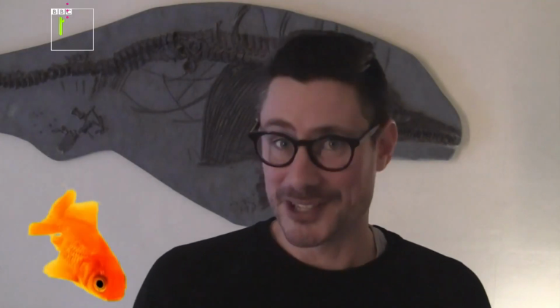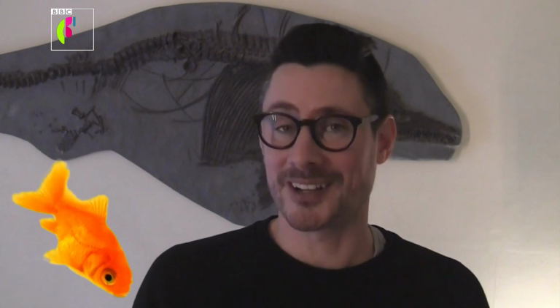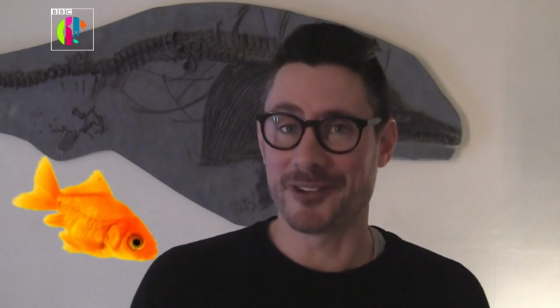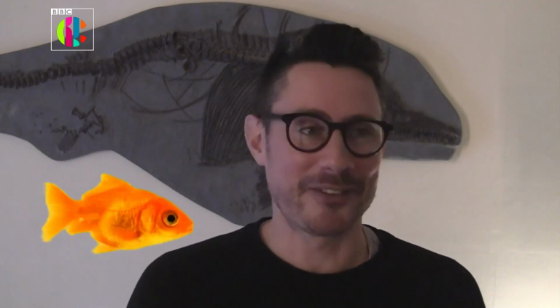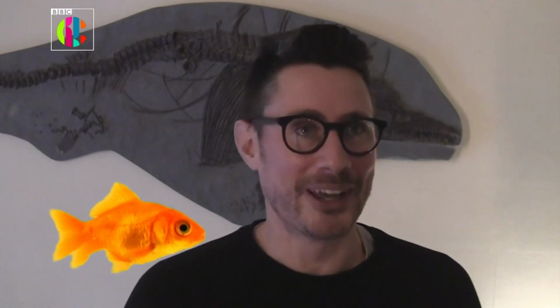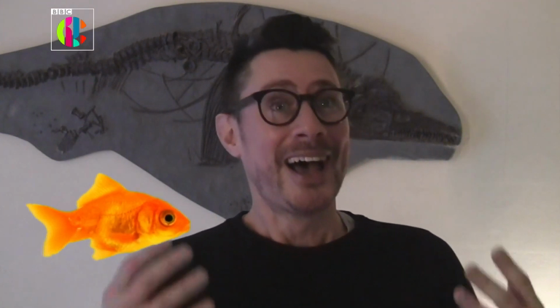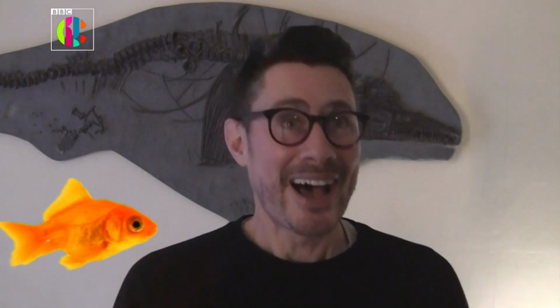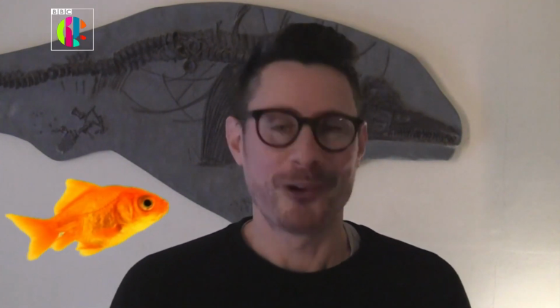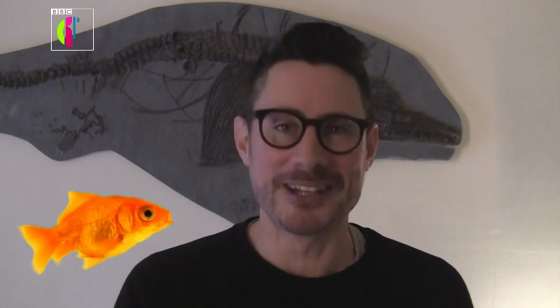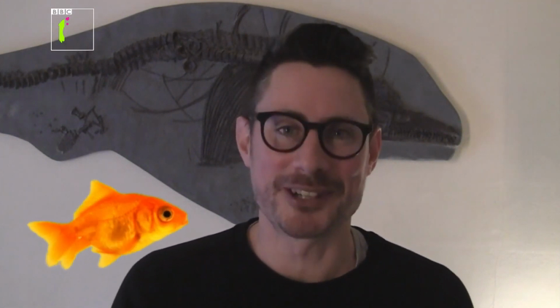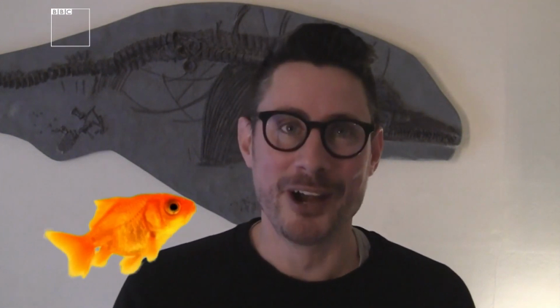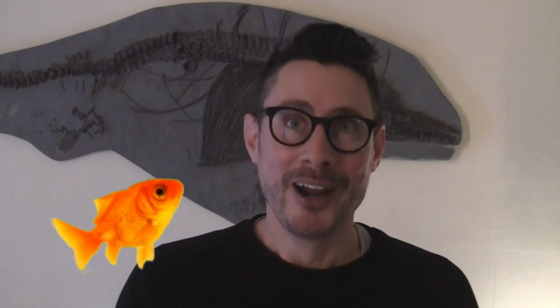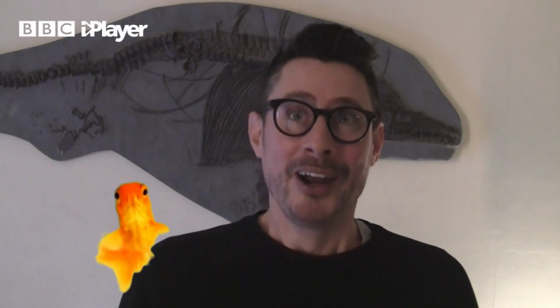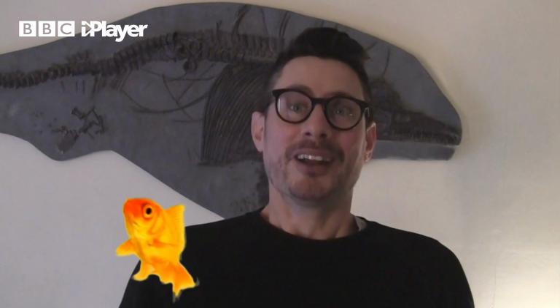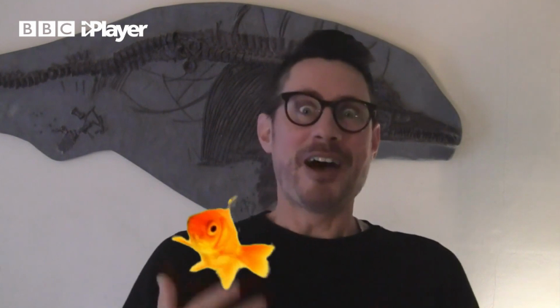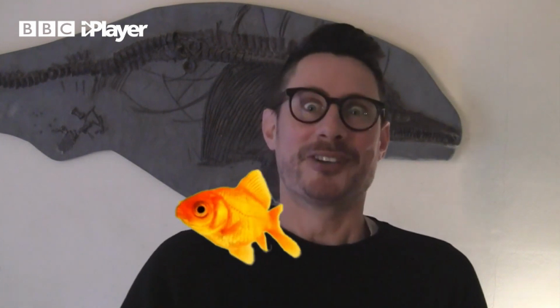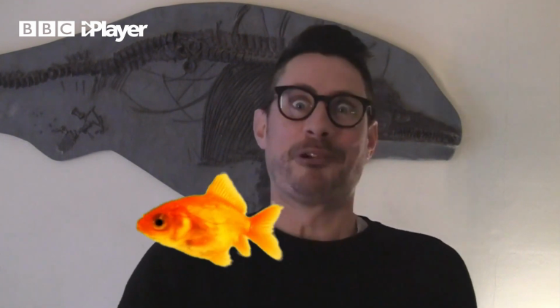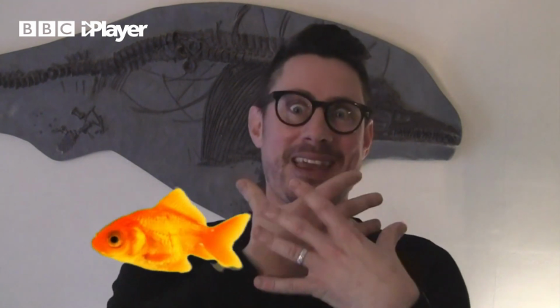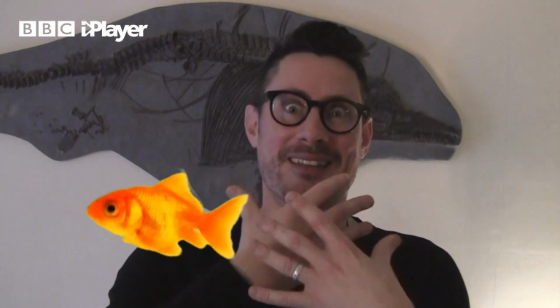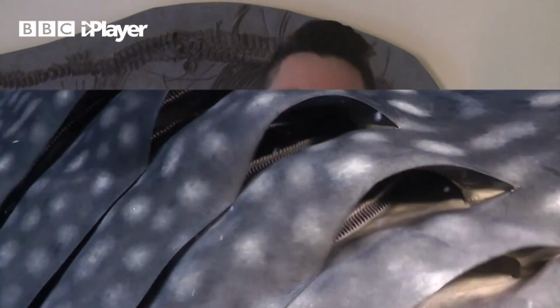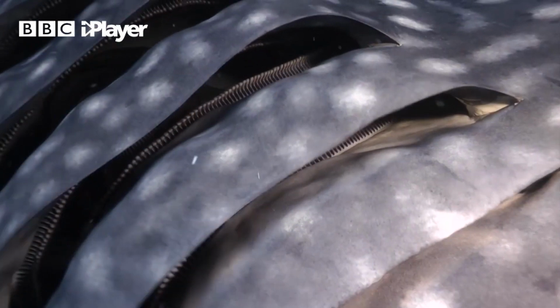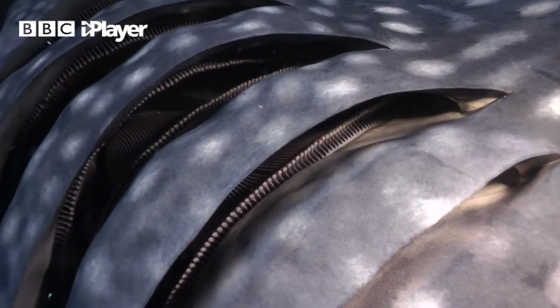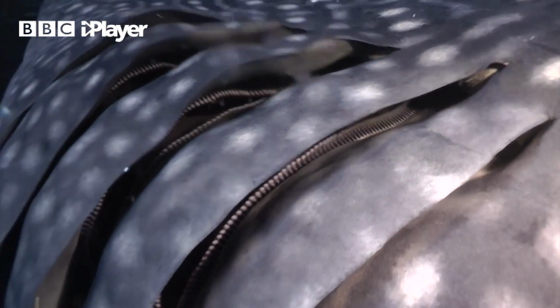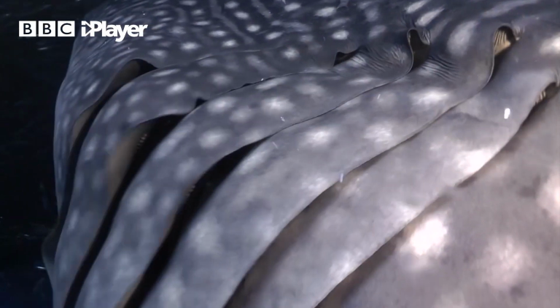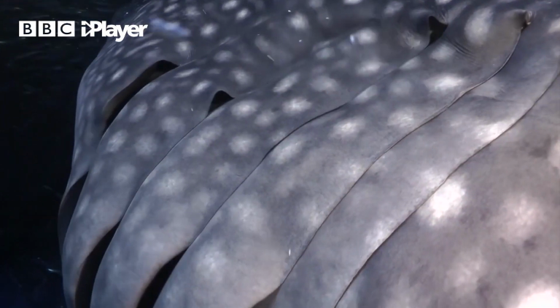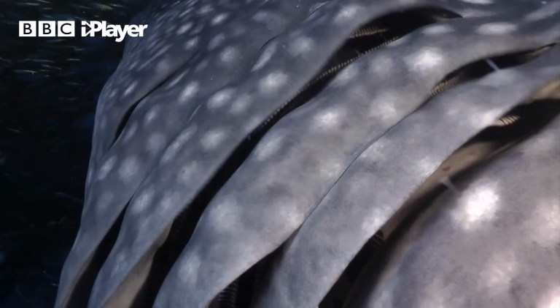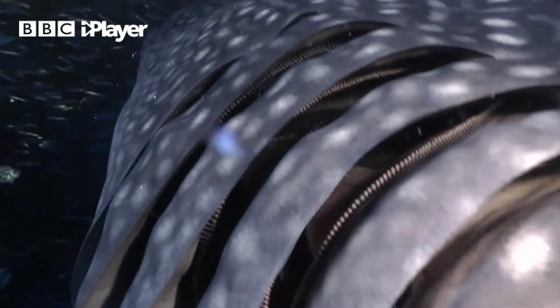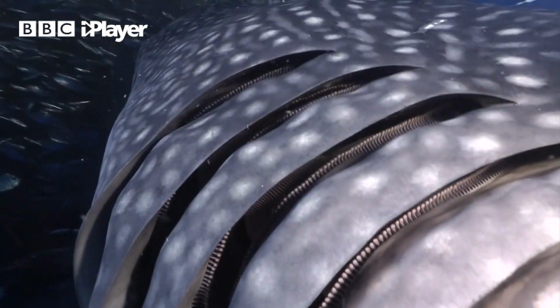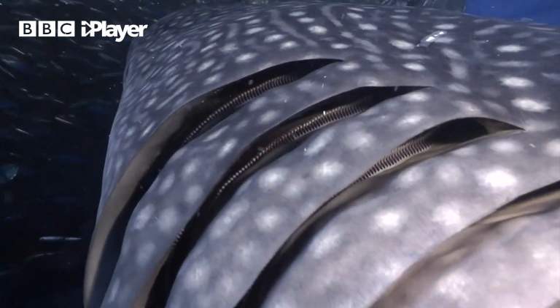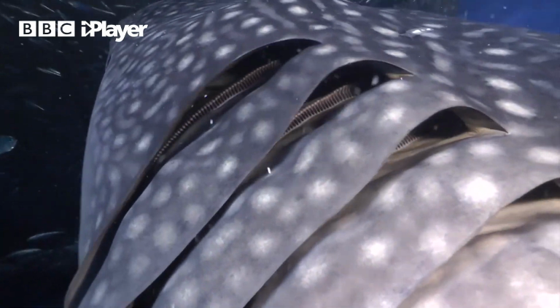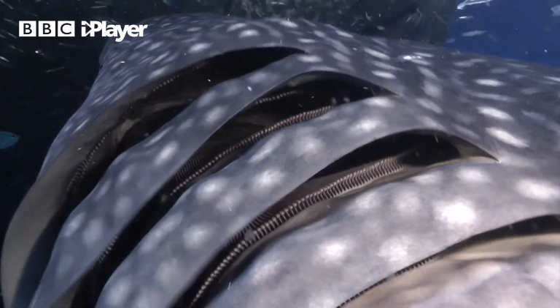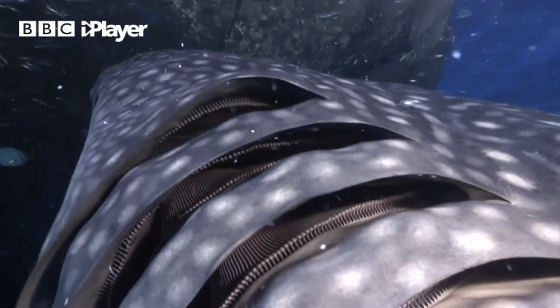Now fish are slightly different. Instead of breathing in and out, all they can do is just constantly breathe in. They breathe water in through their mouth and flush it out through their gills — these sort of exit slits.